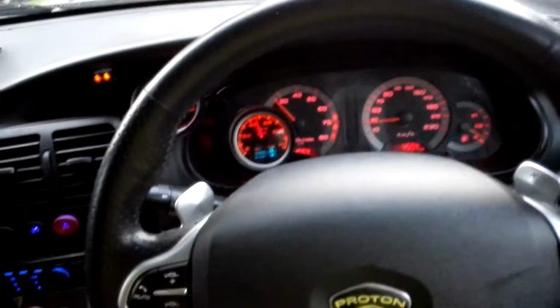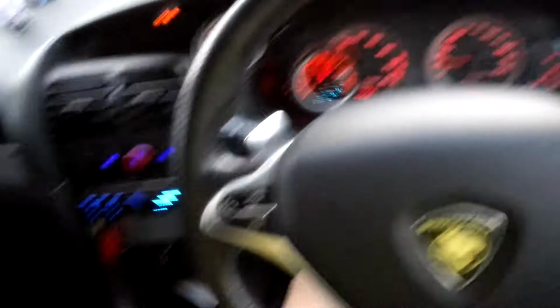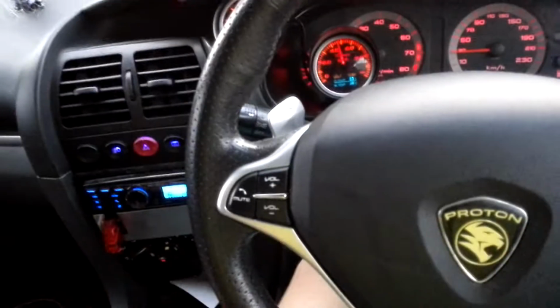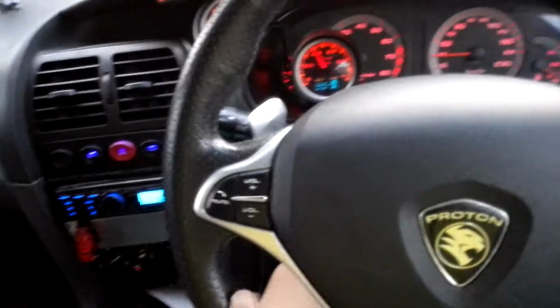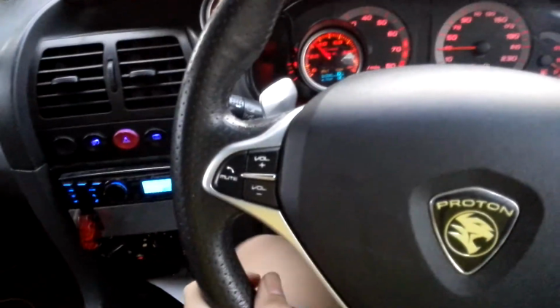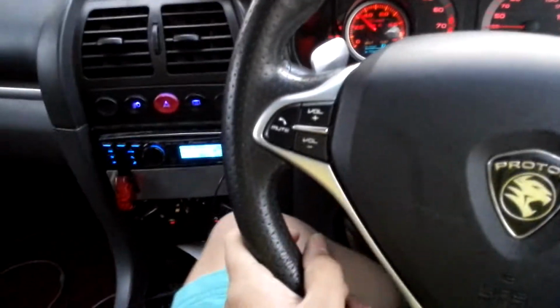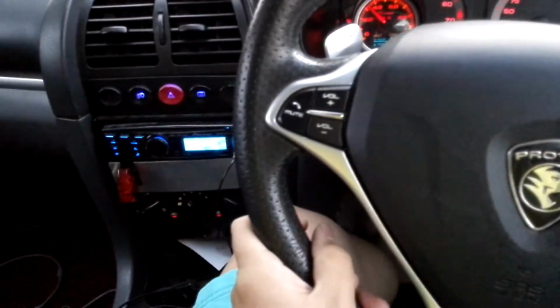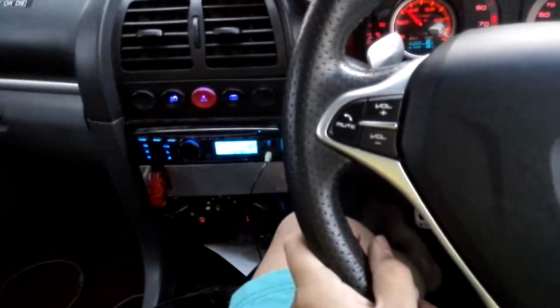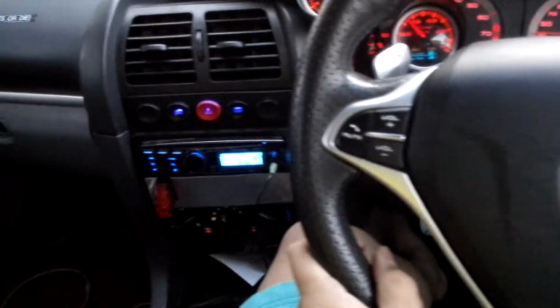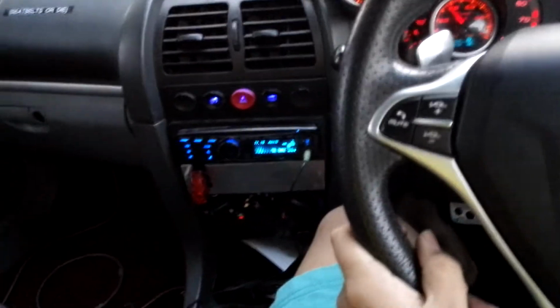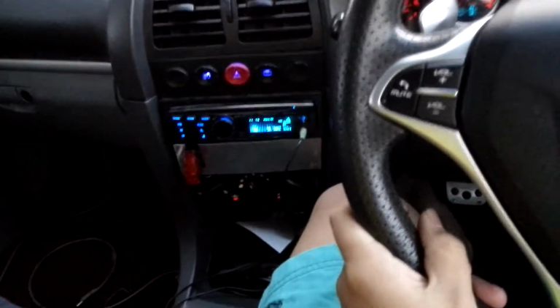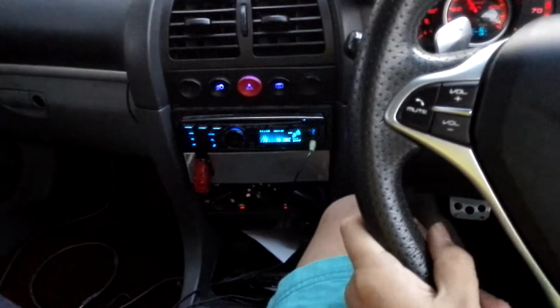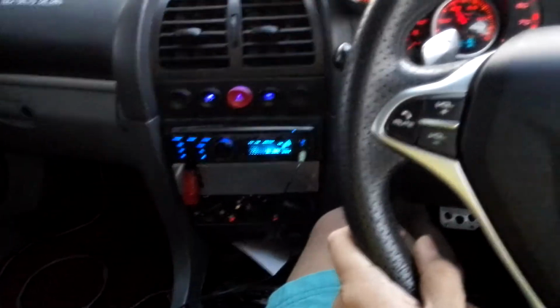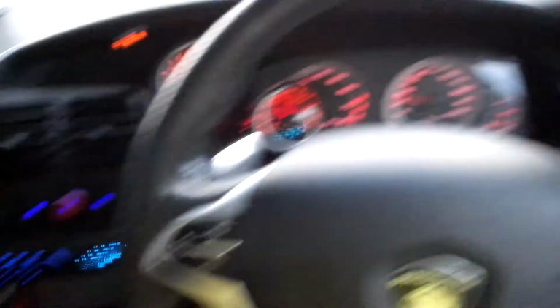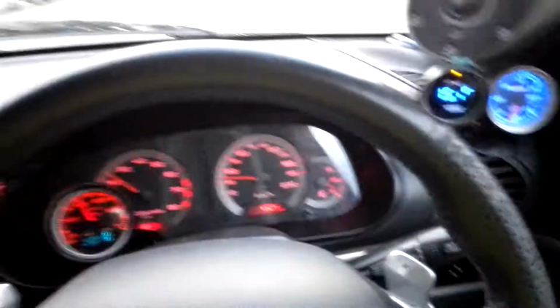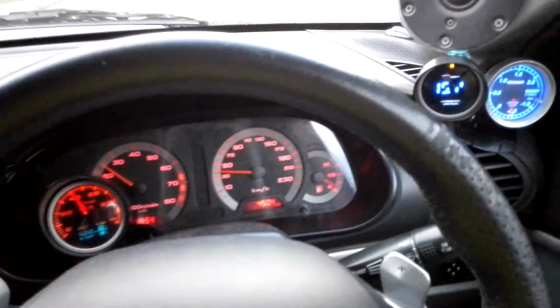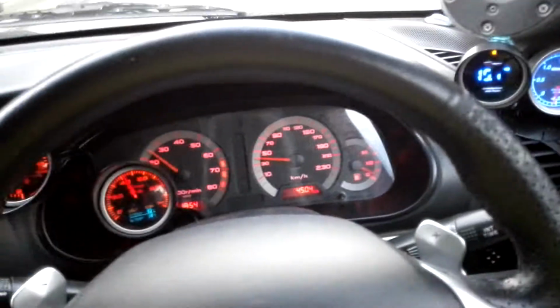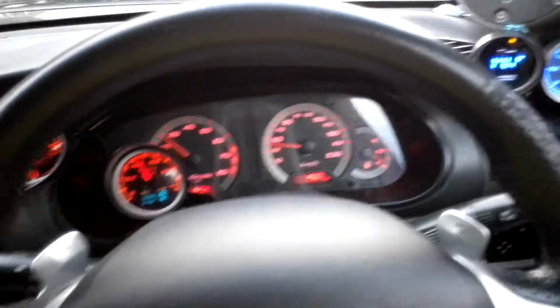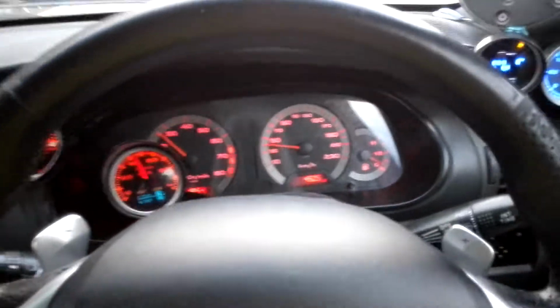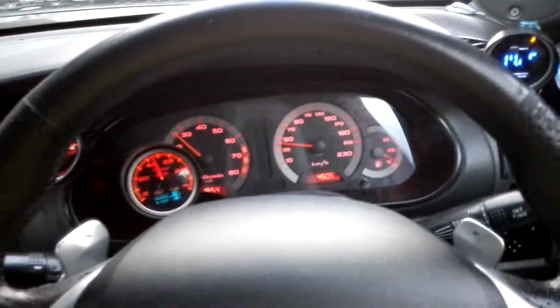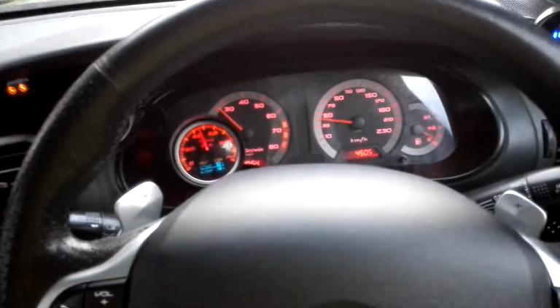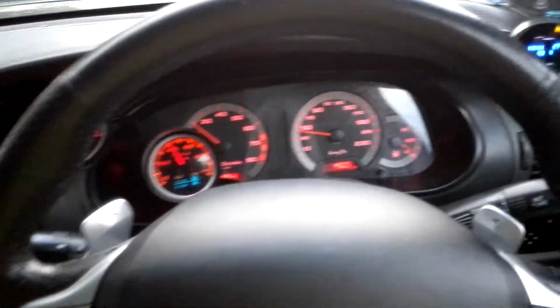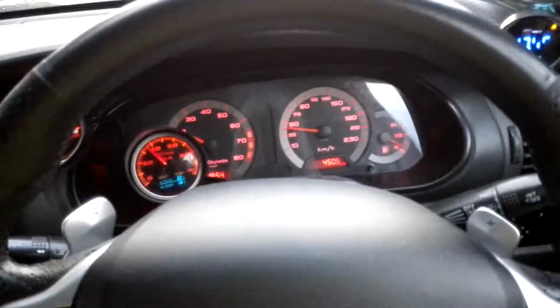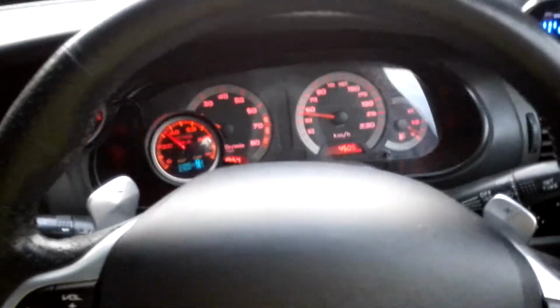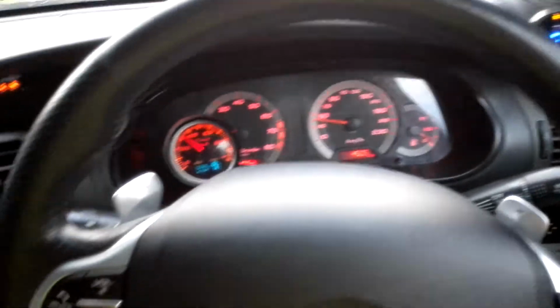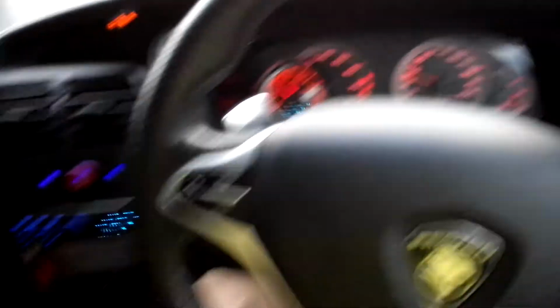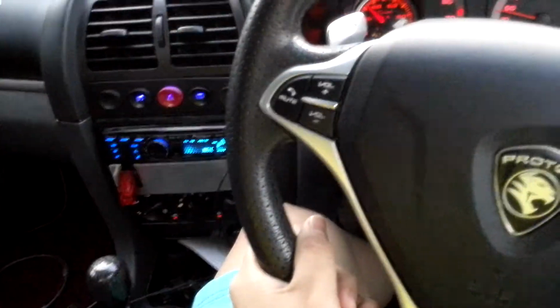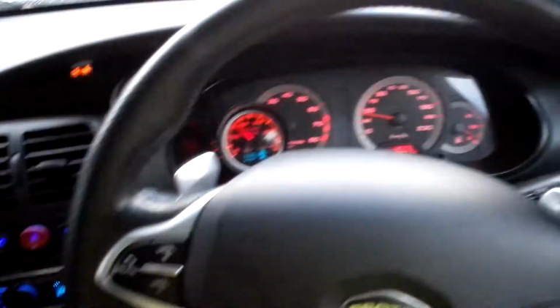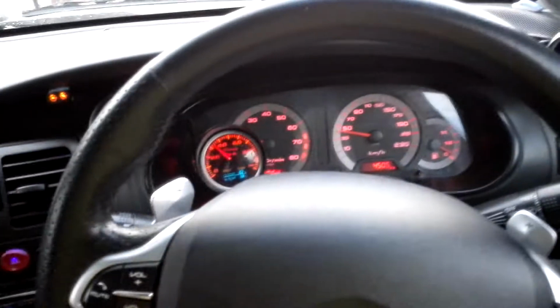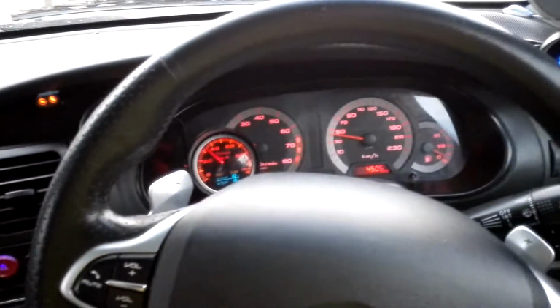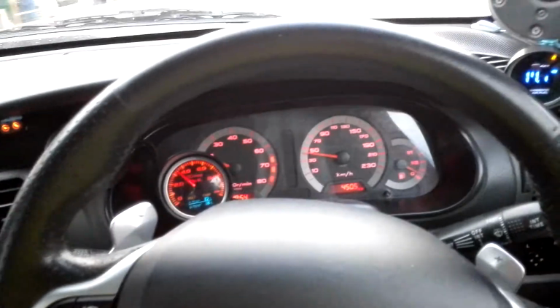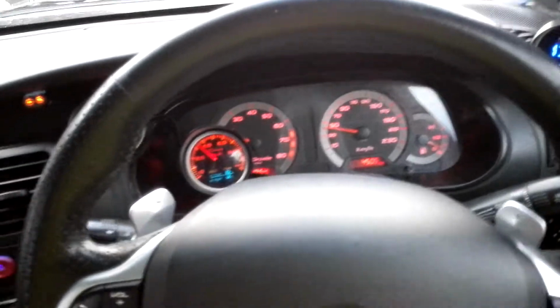Hi guys, today I'll be showing off the rolling launch control feature of the Megasquirt MS3X in my car. Quite a number of people have been asking me about it, so today I'm doing a video.